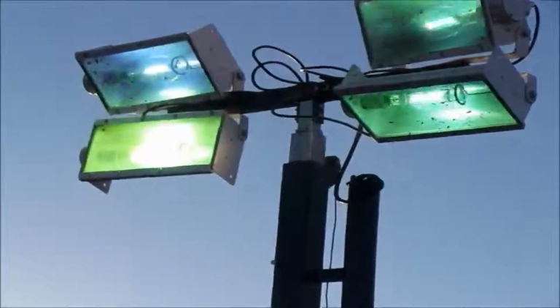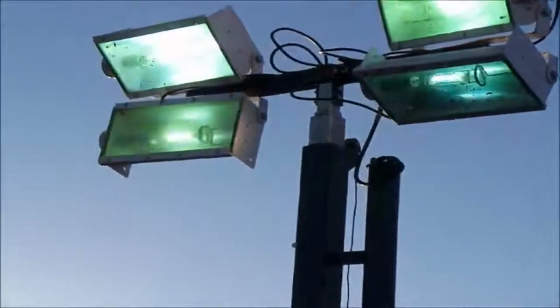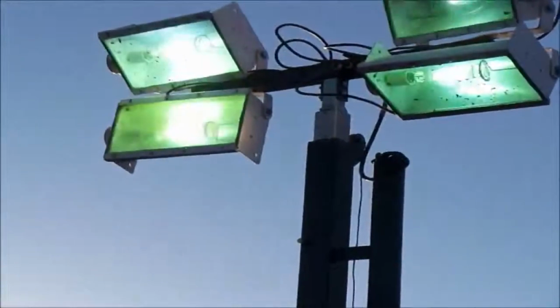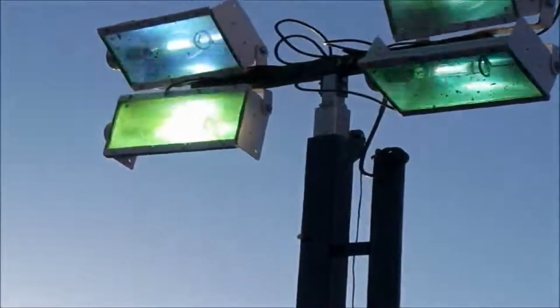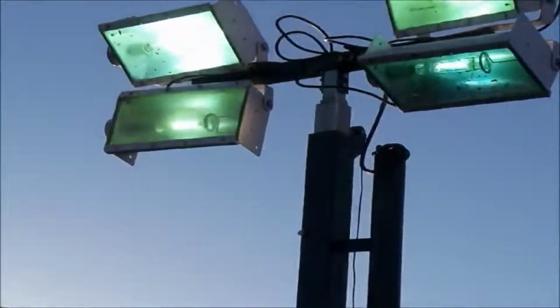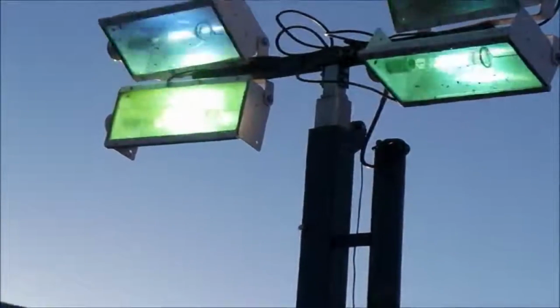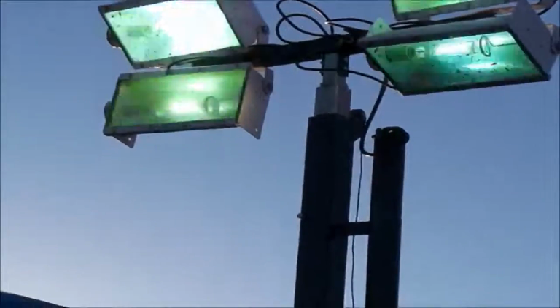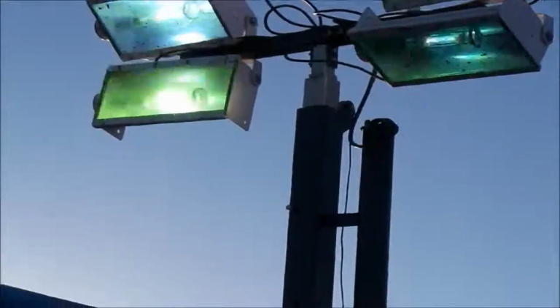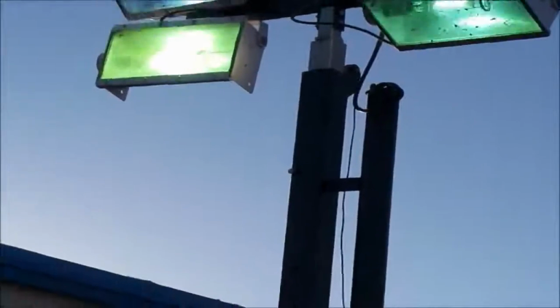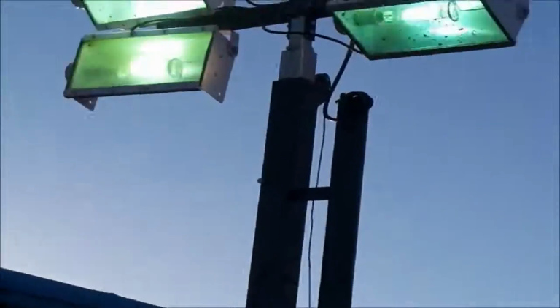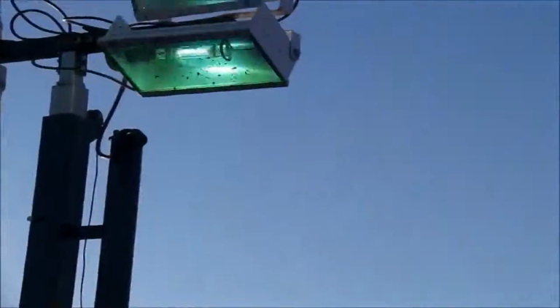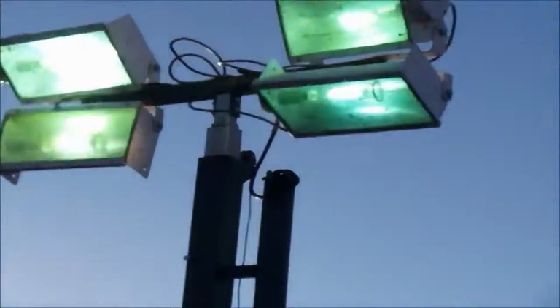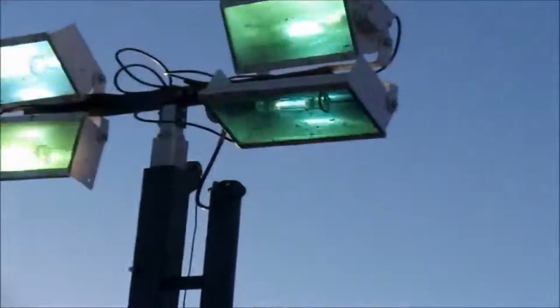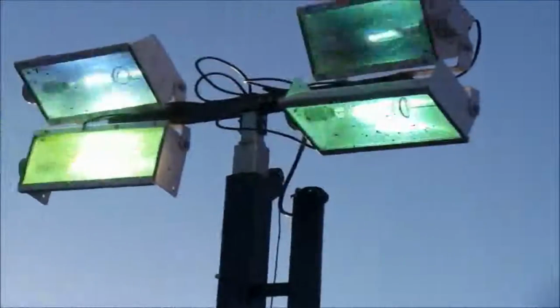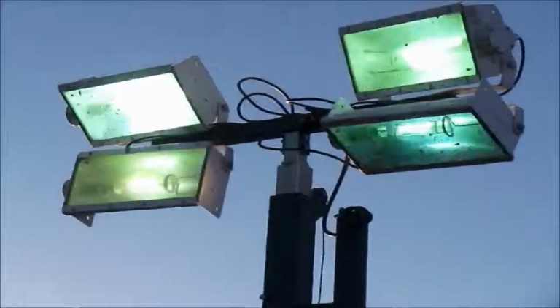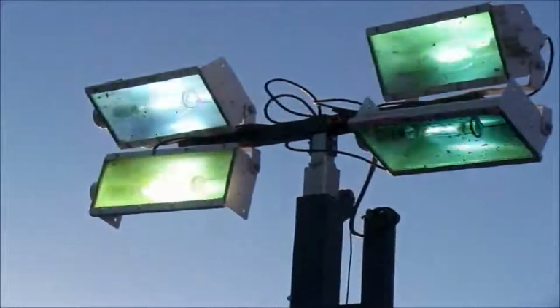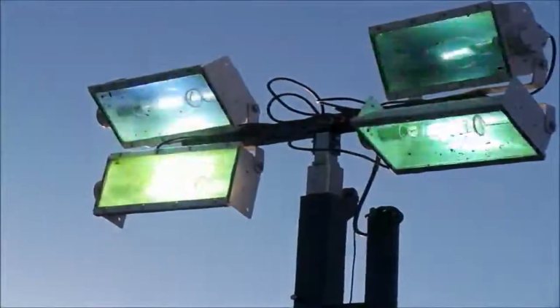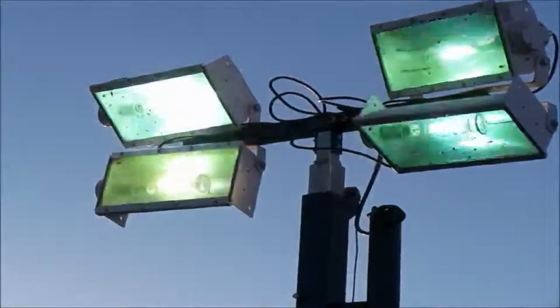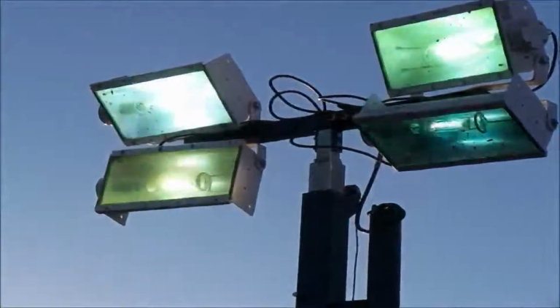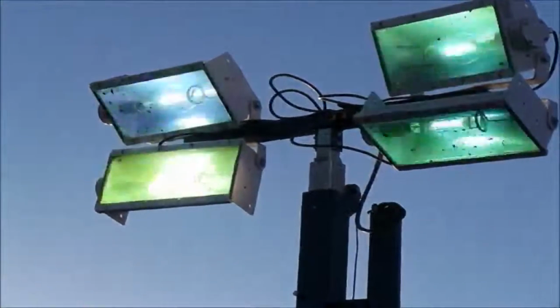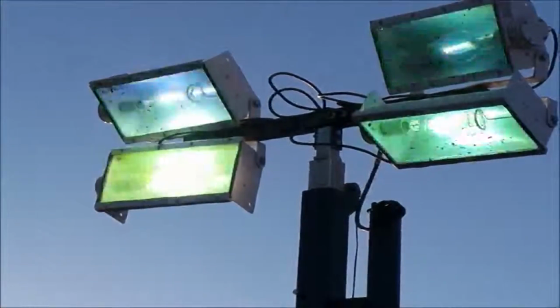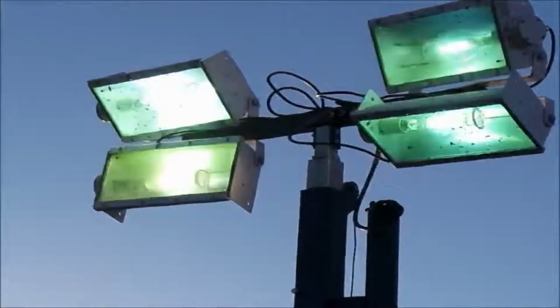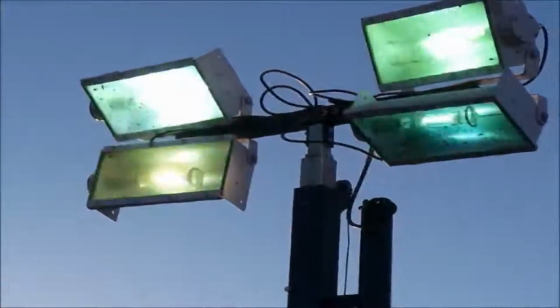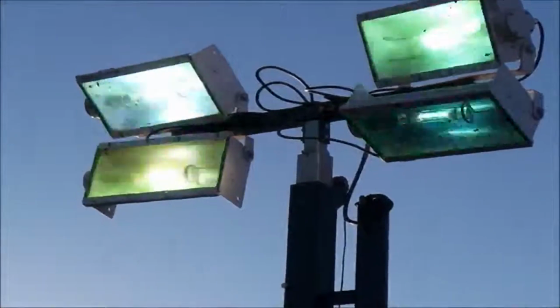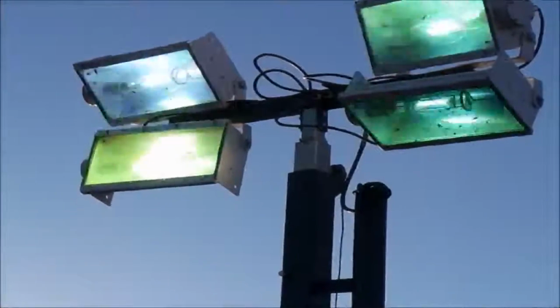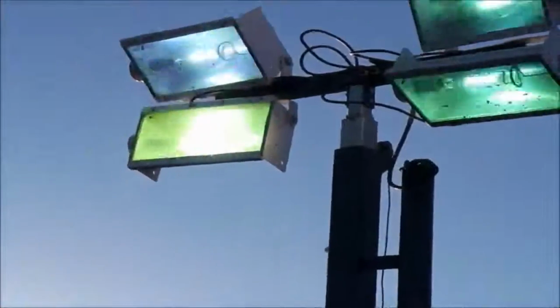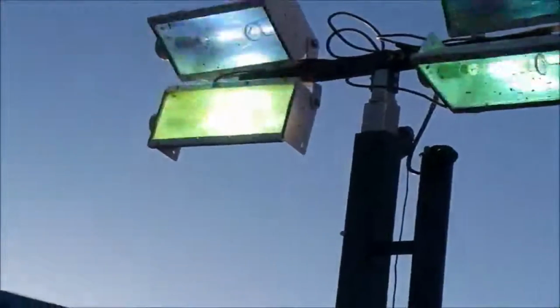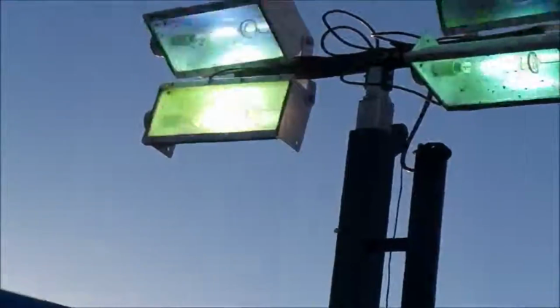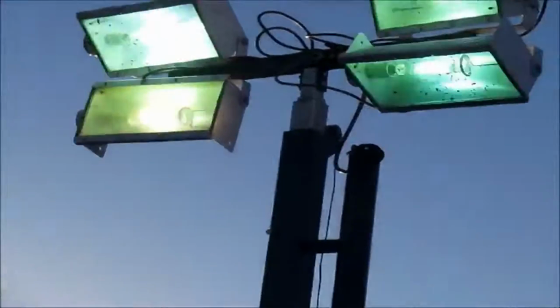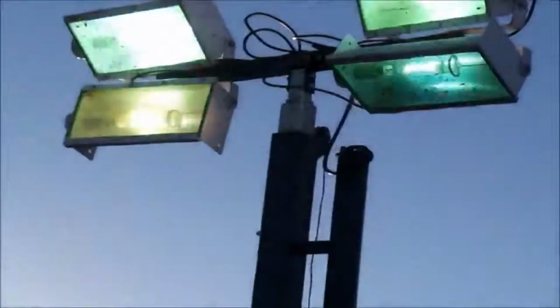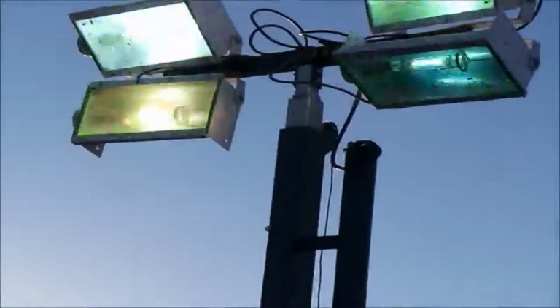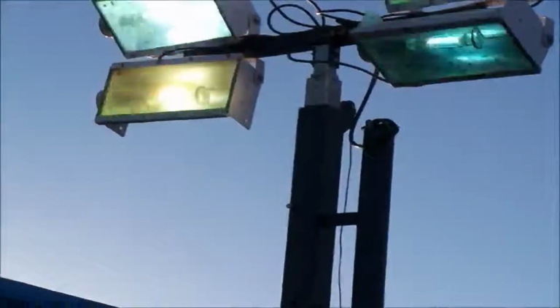It looks like they're flashing in here. It's kind of wild. Look at that. You can see the cycles, actually. That's how I had to finish that cam right there. Isn't it wild?